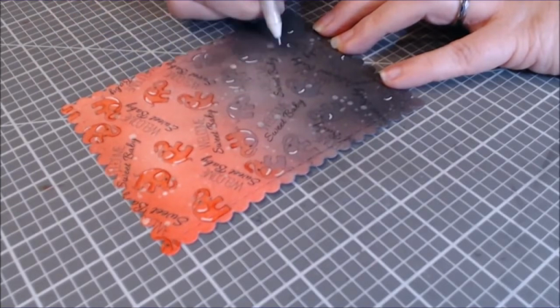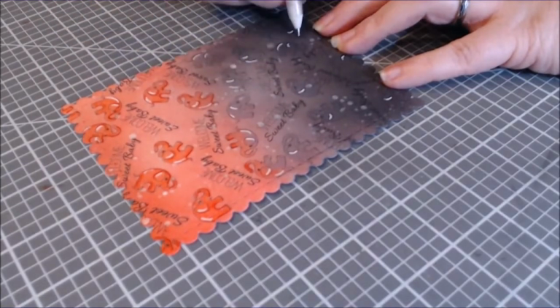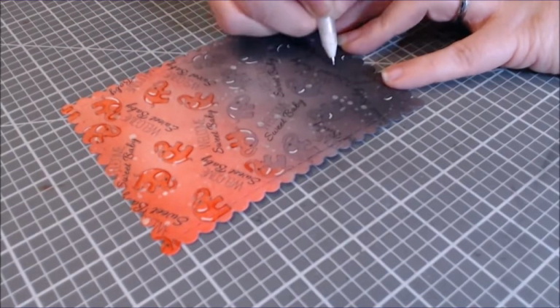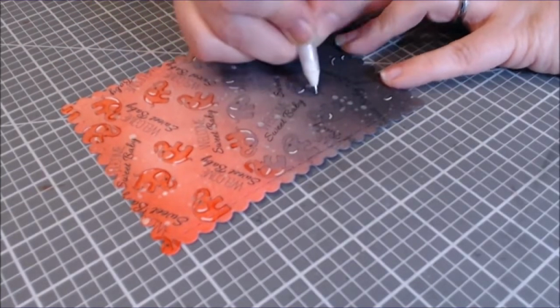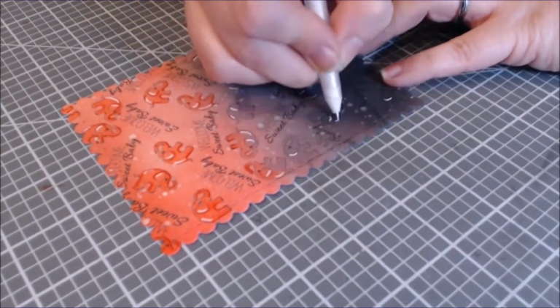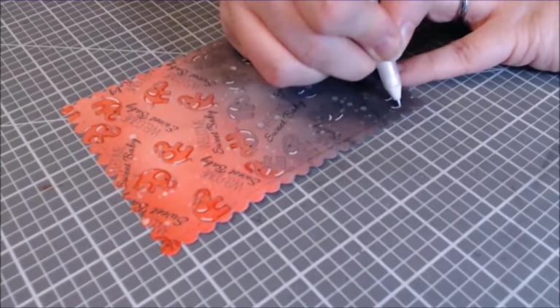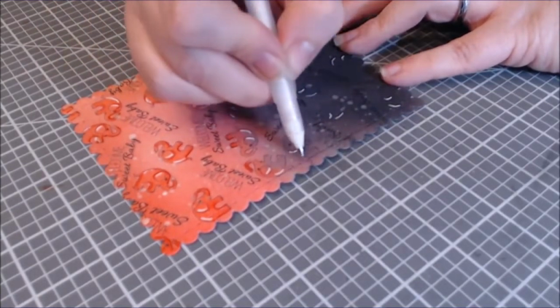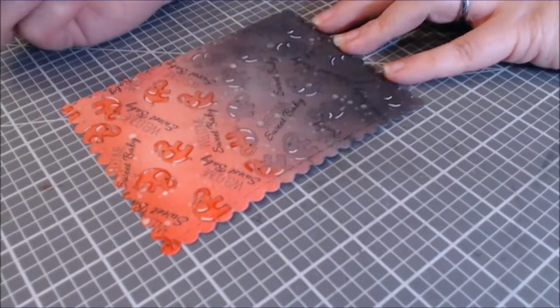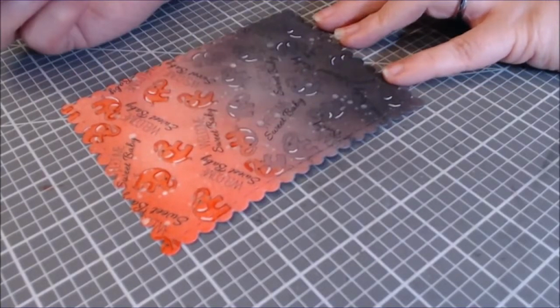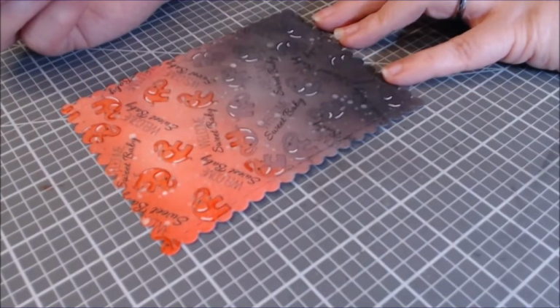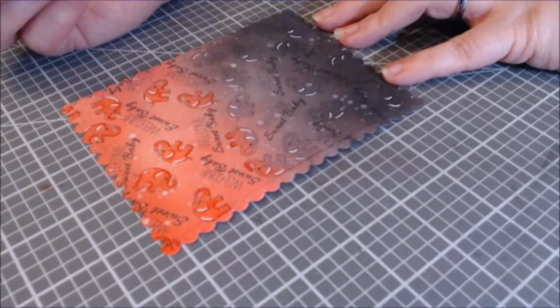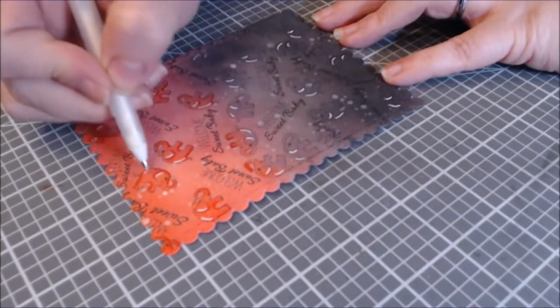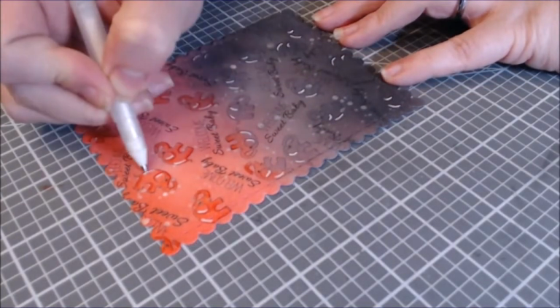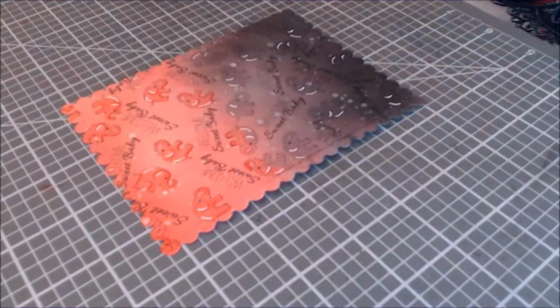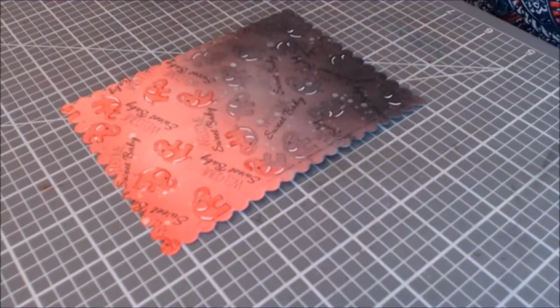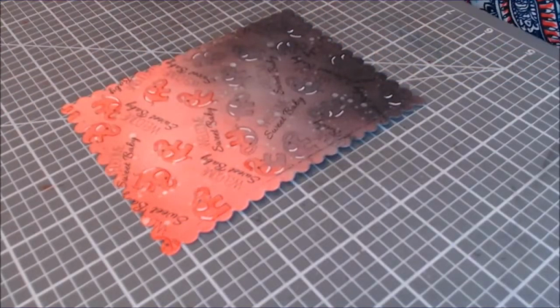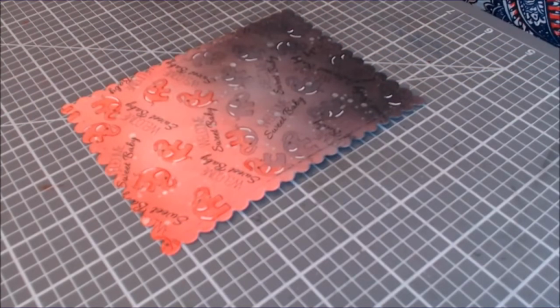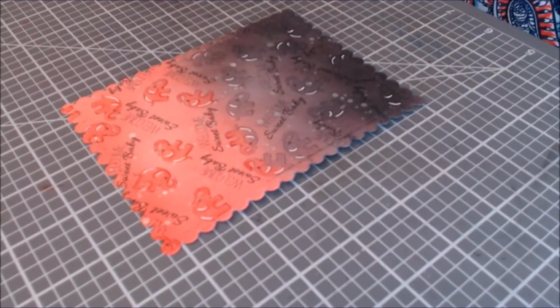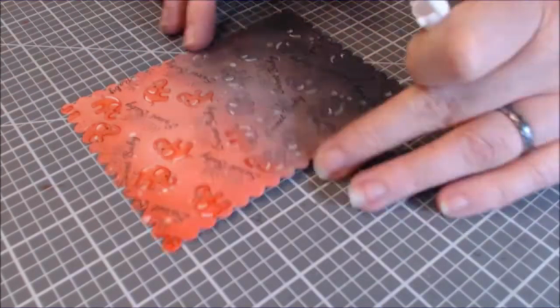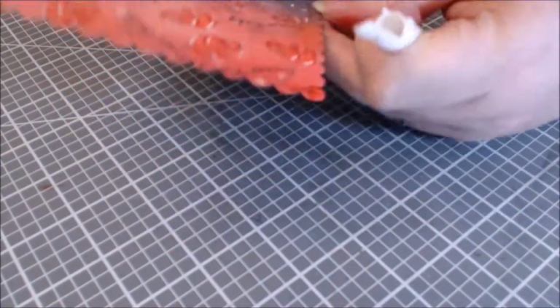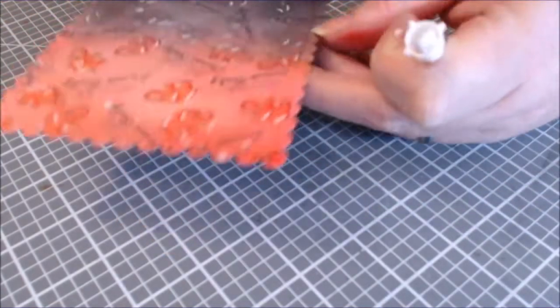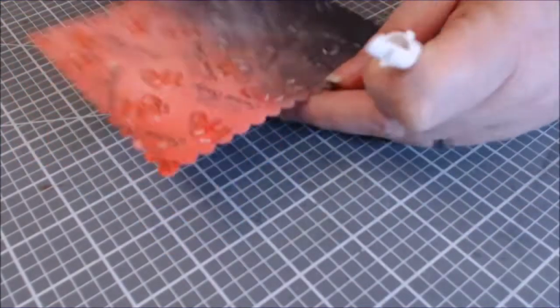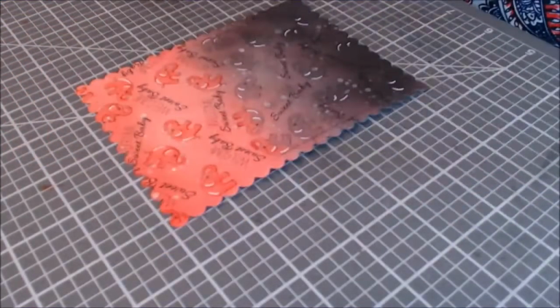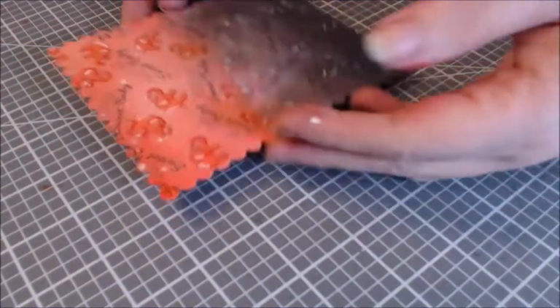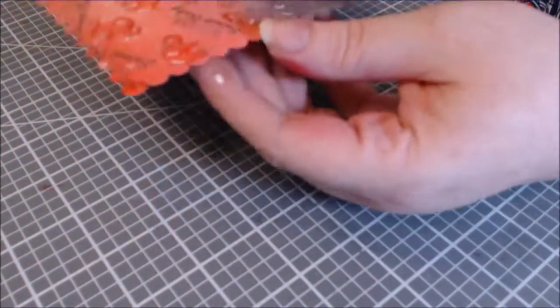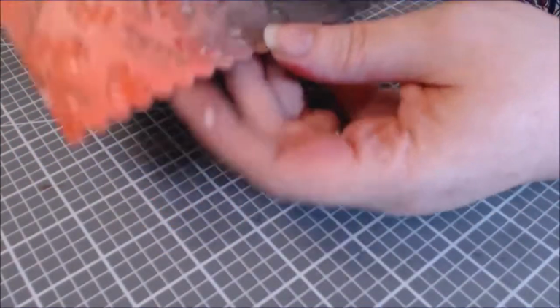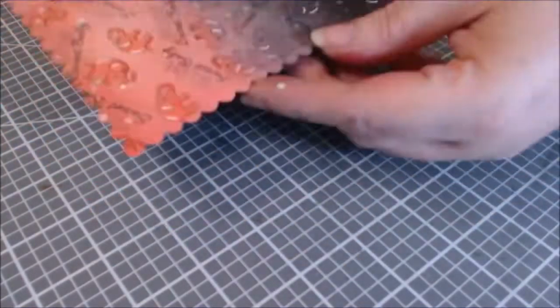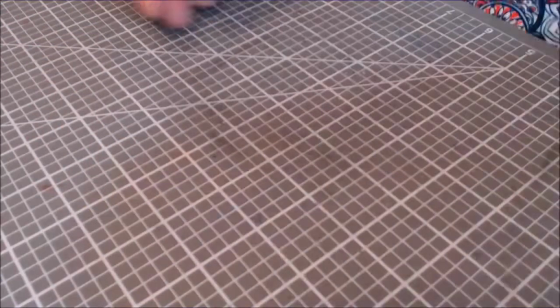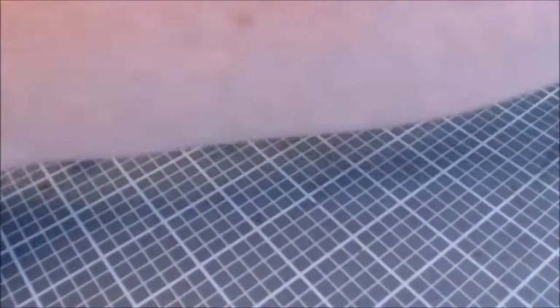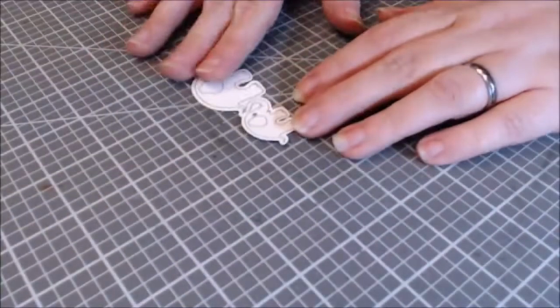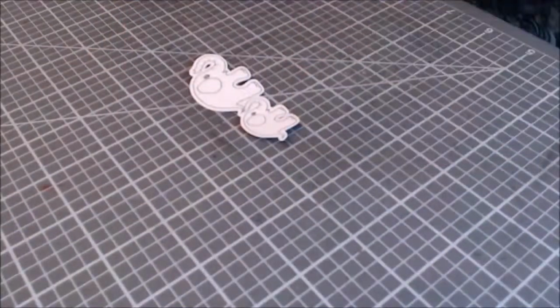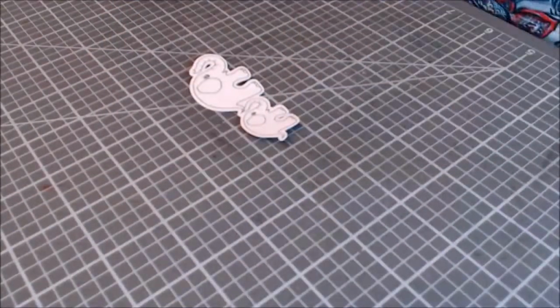That is my favorite number 10 Gelly Roll pen. I just like how it works — after I warm it up on my finger, it works so well, glides really nice, and I always get really nice white lines. That's why I choose that one.